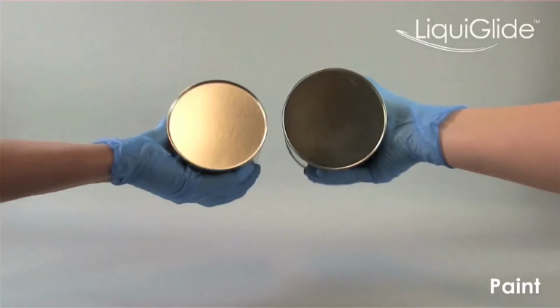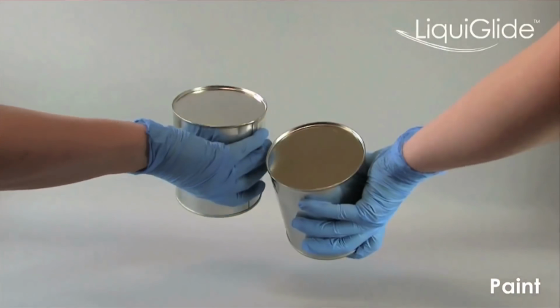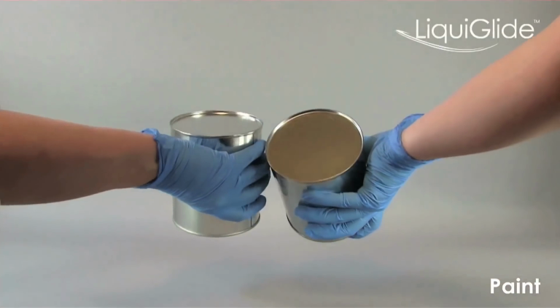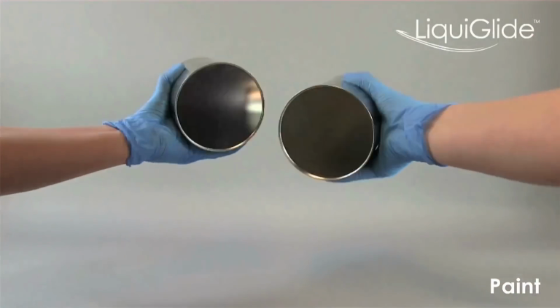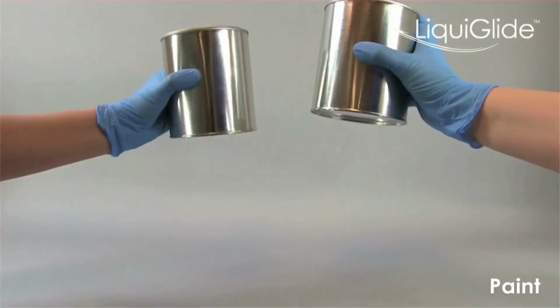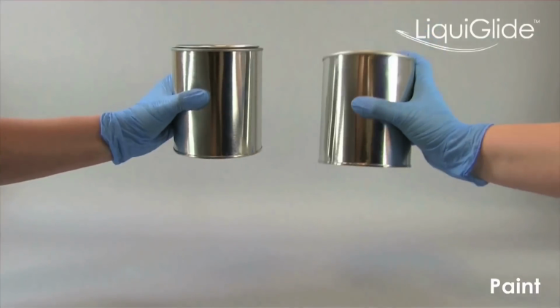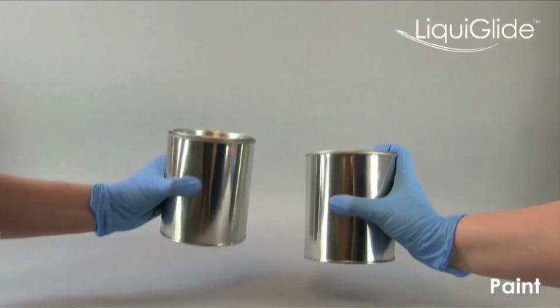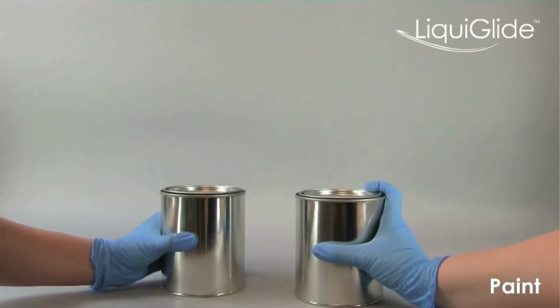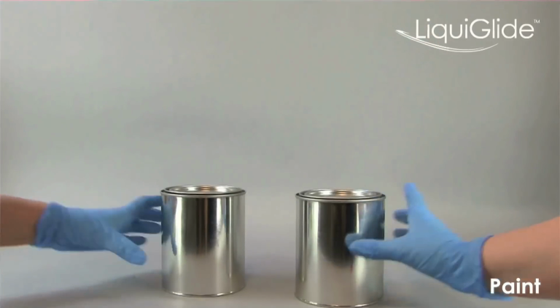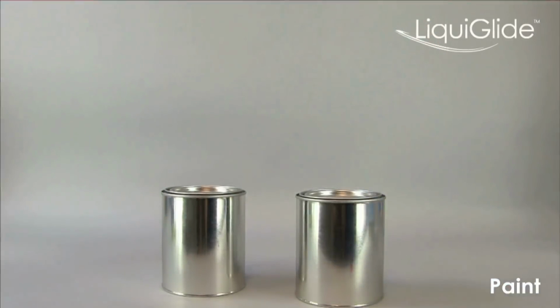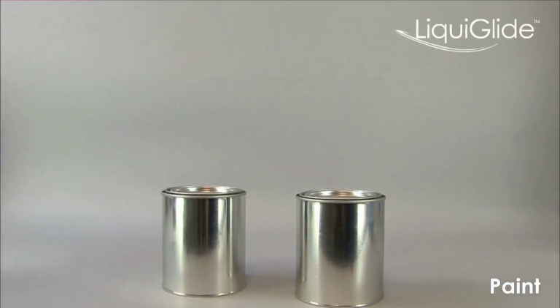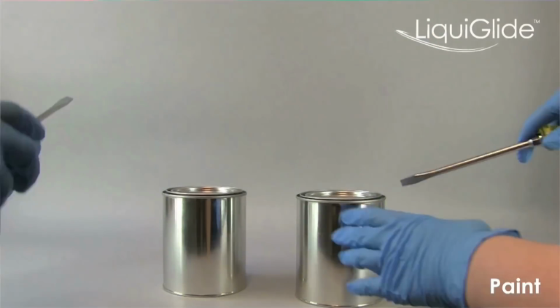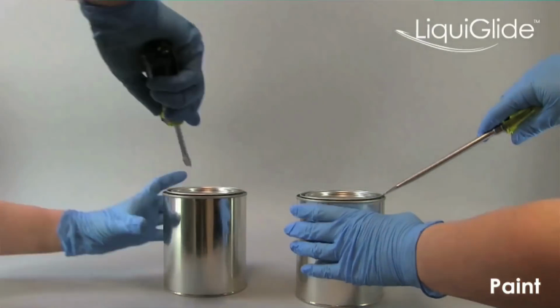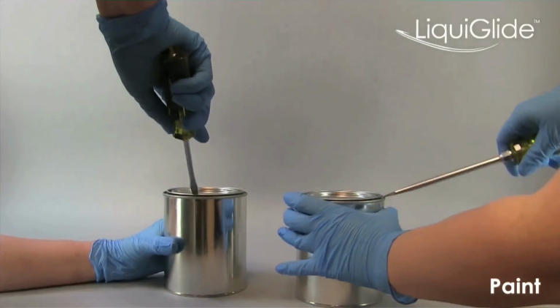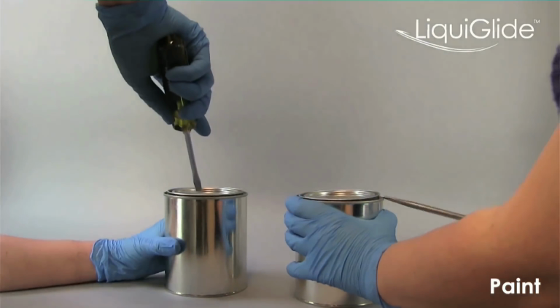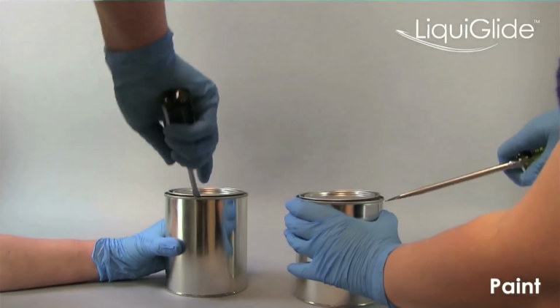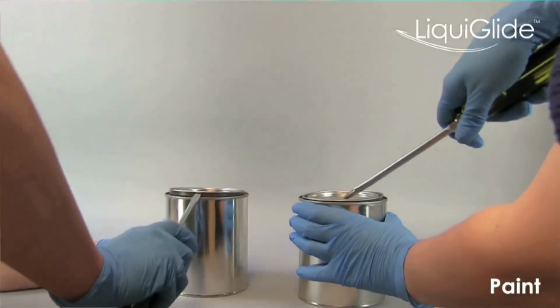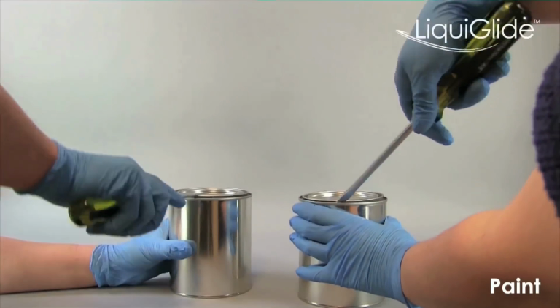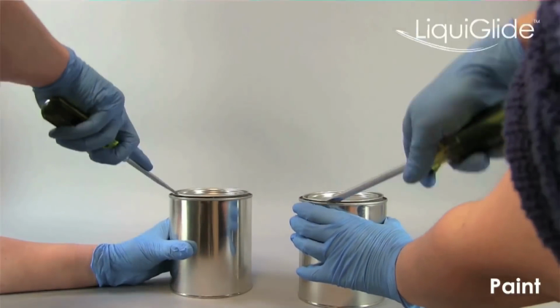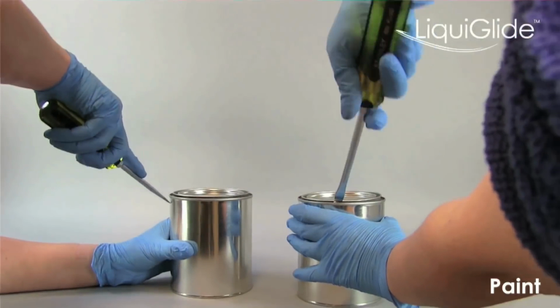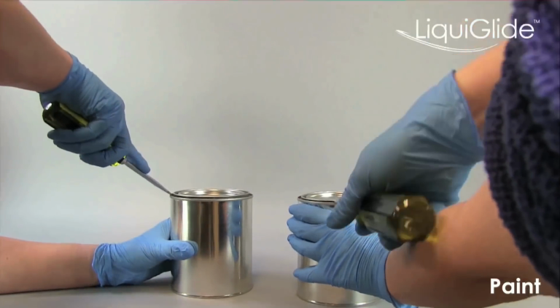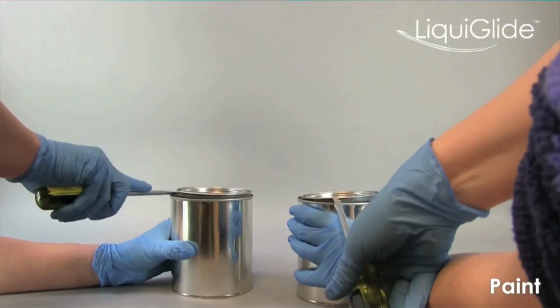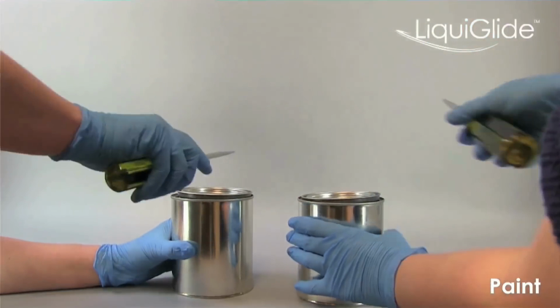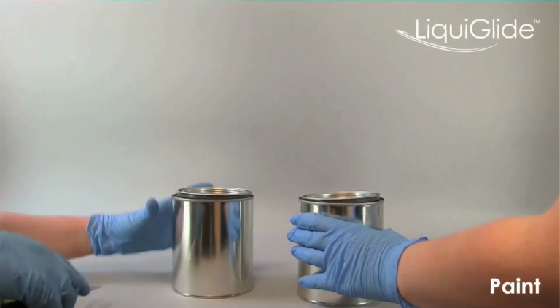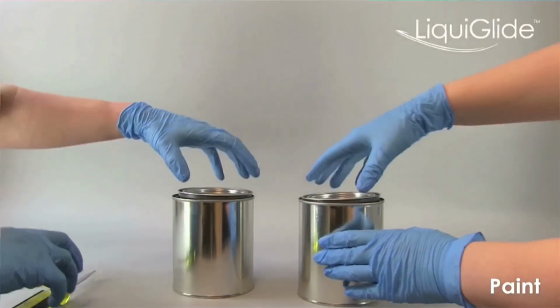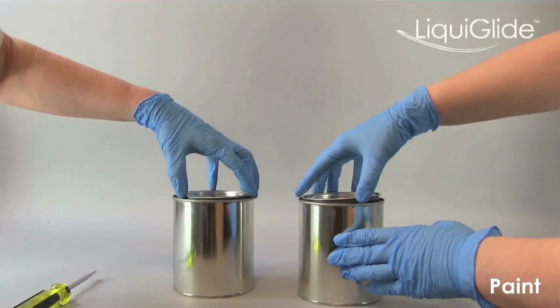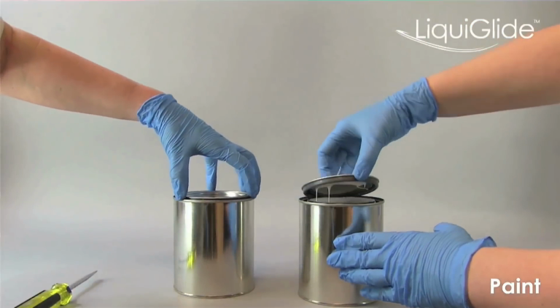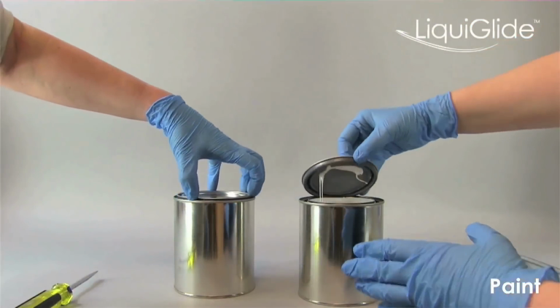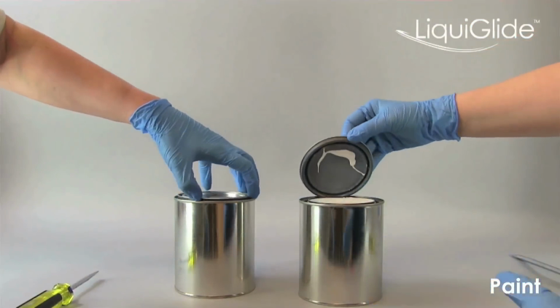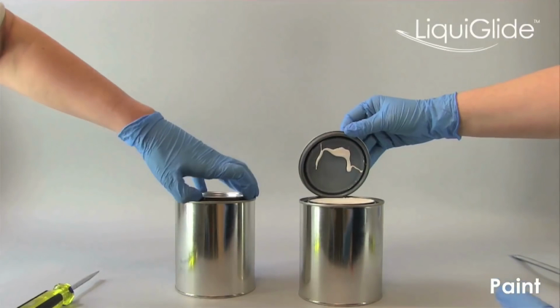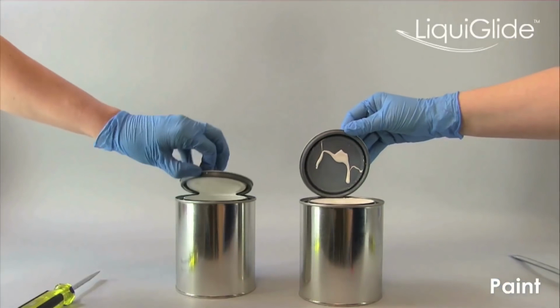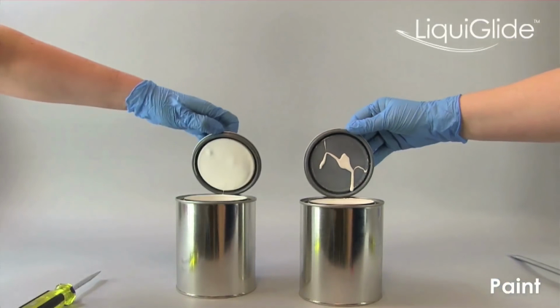And because you have completely removed the product, recycling becomes easier. So we believe that Liquiglide can completely eliminate waste and also provide a sustainable solution for both consumer packaging and a whole range of industrial products.